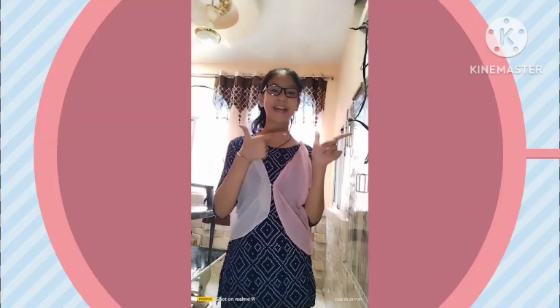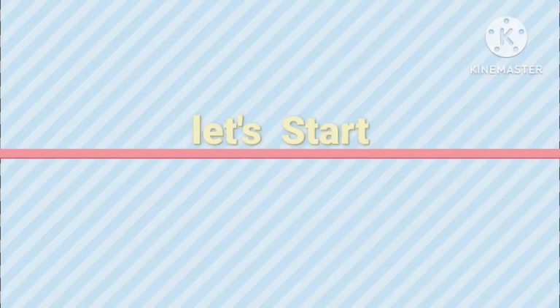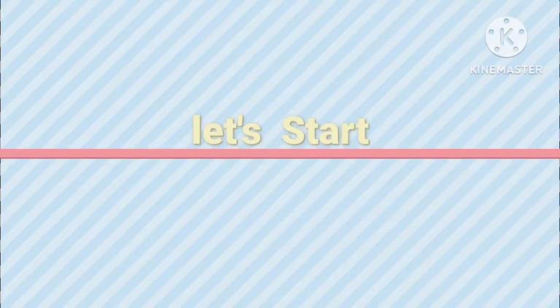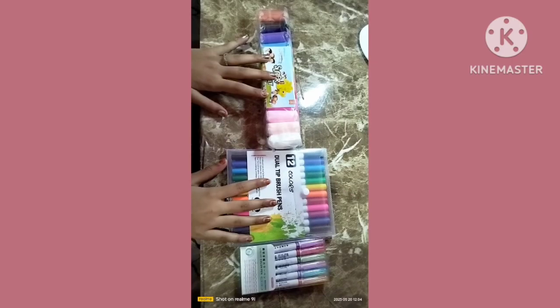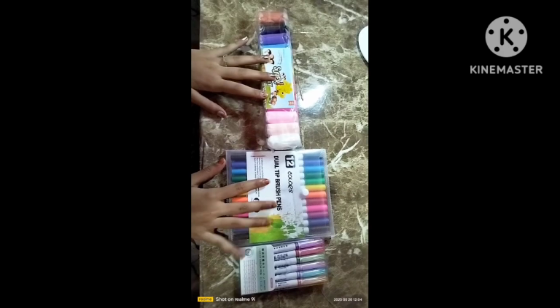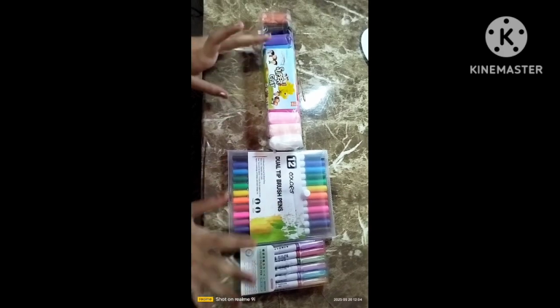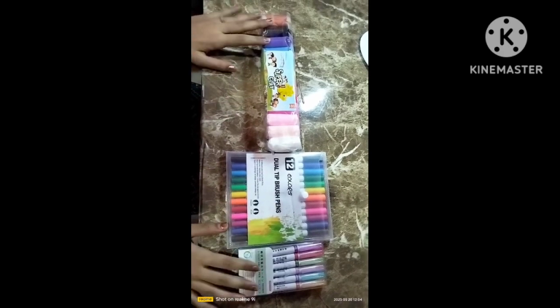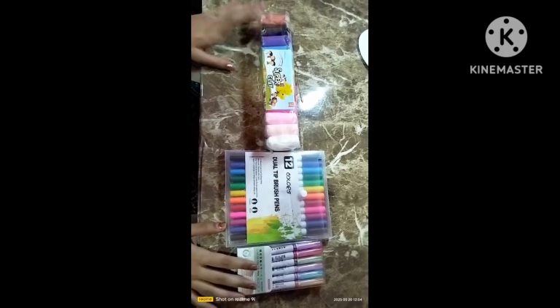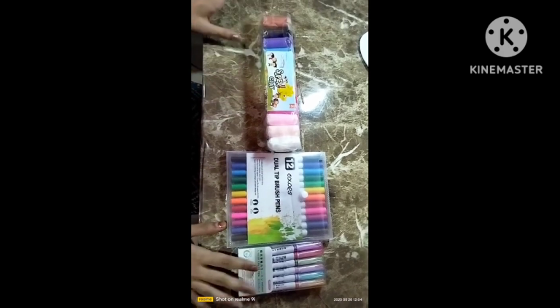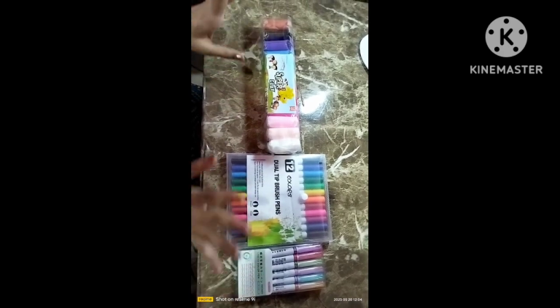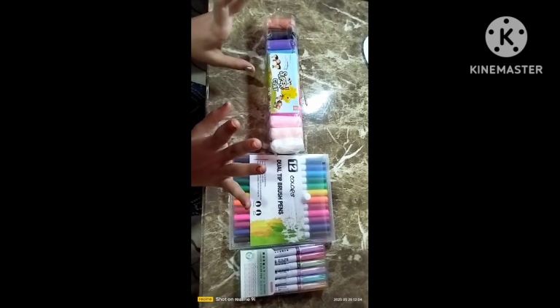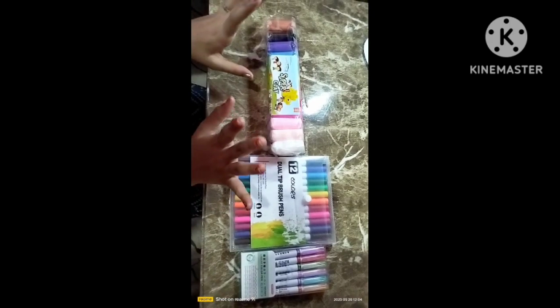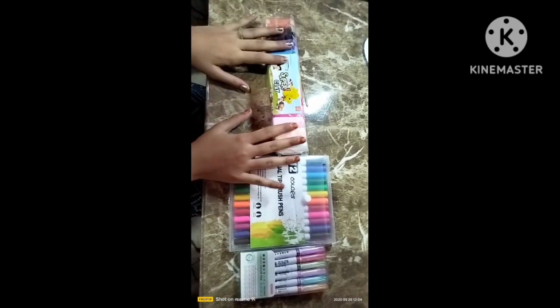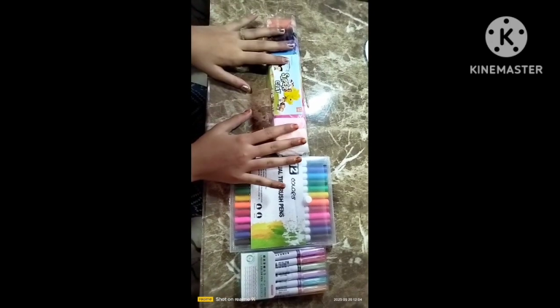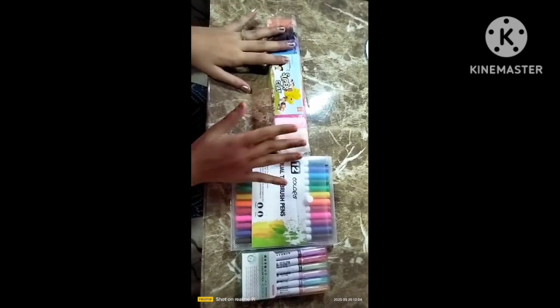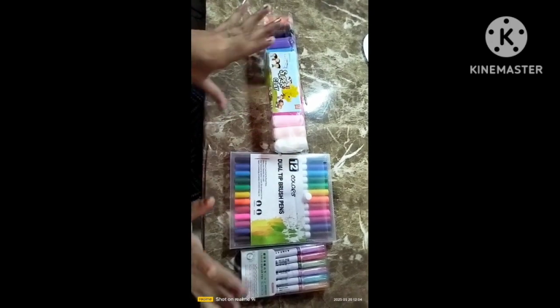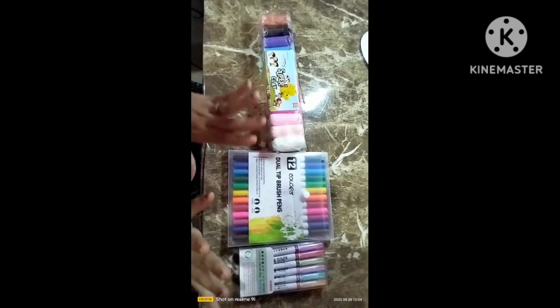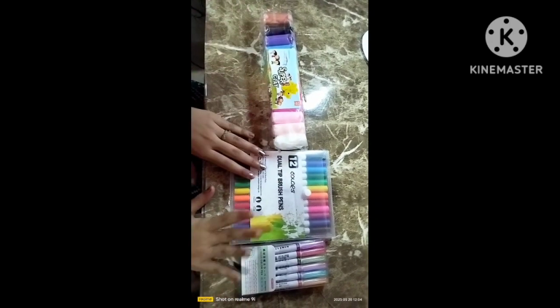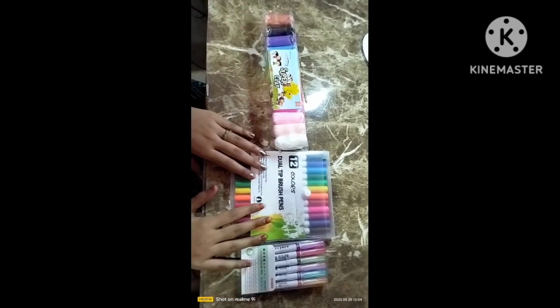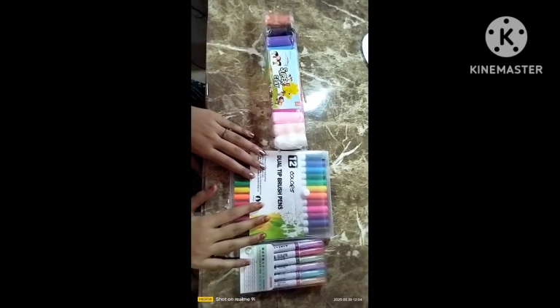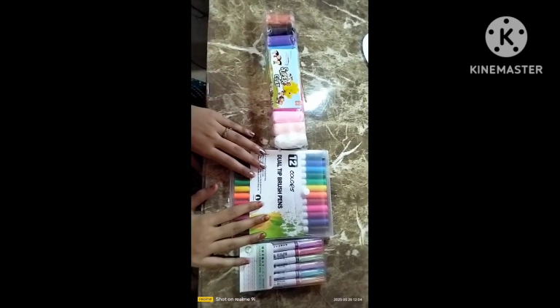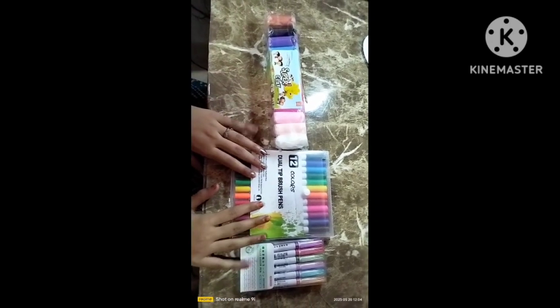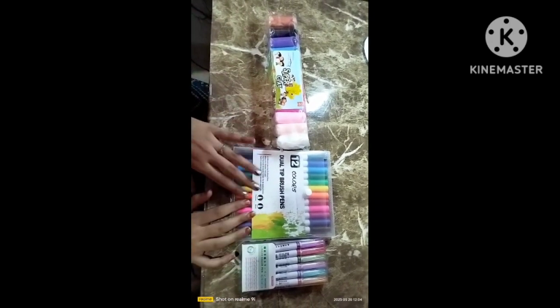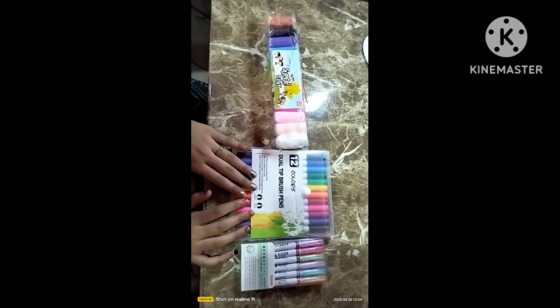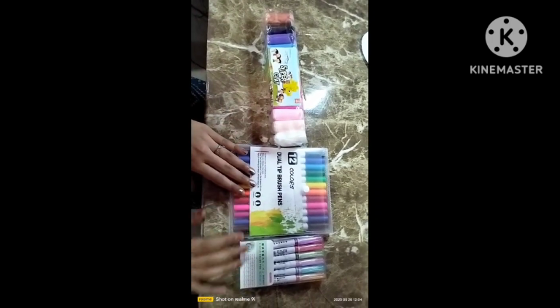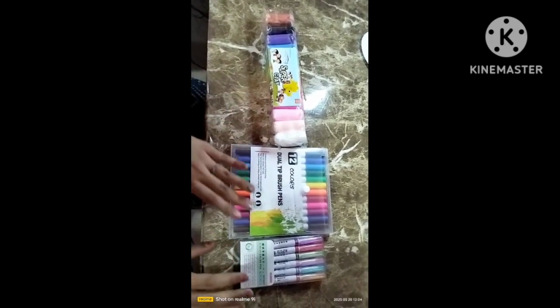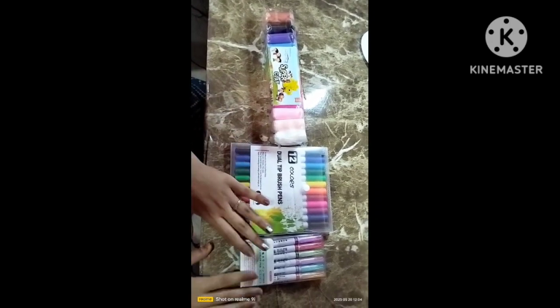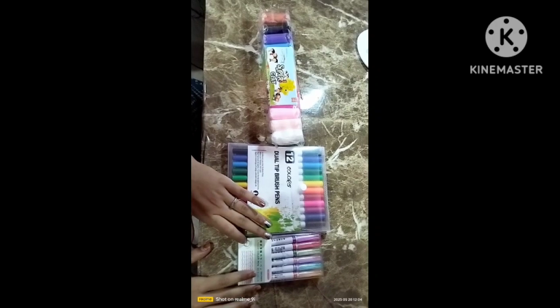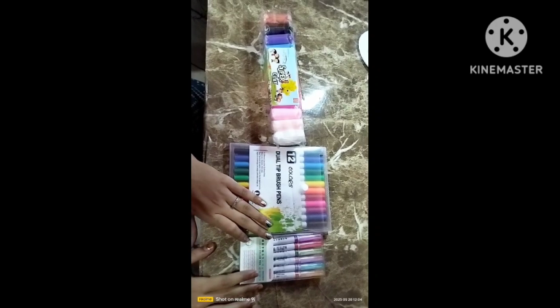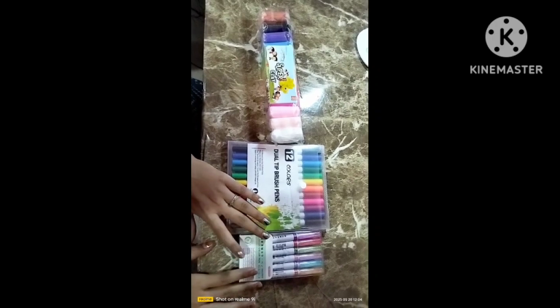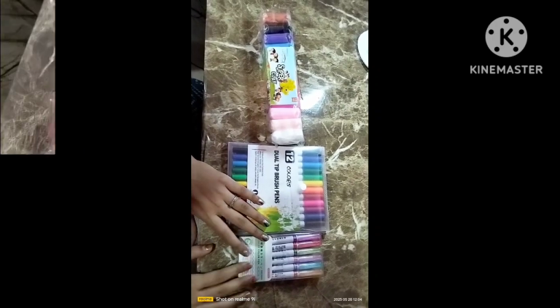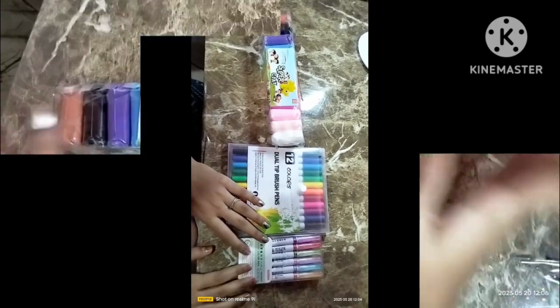So guys, the 3 things I am going to unbox are: Super Clay, Dual Tip Brush Pen, and Liner Color Pen.